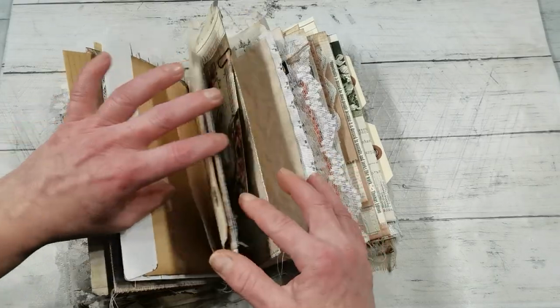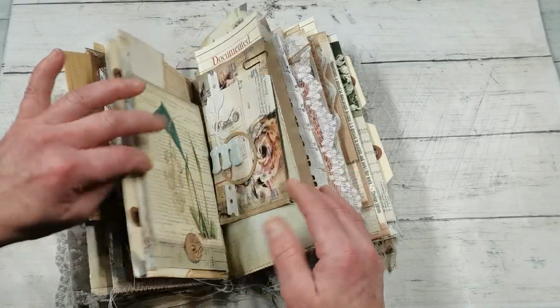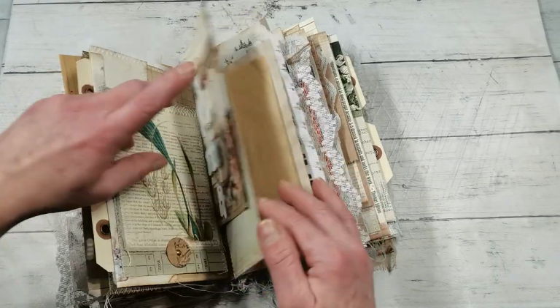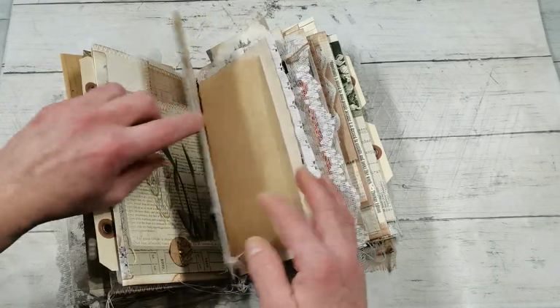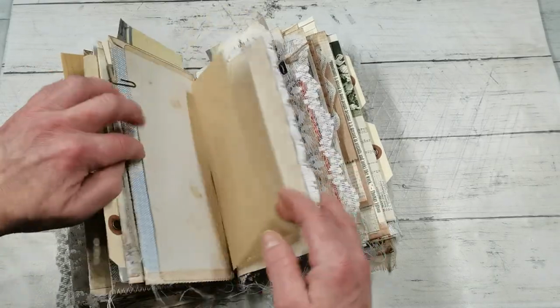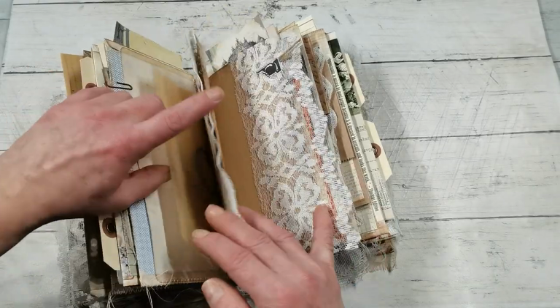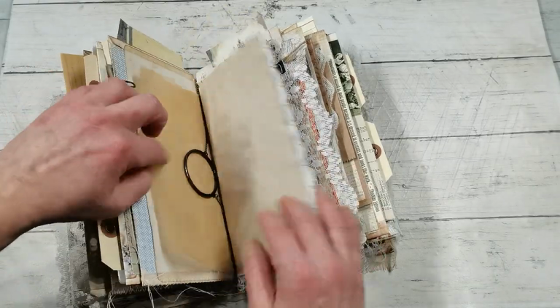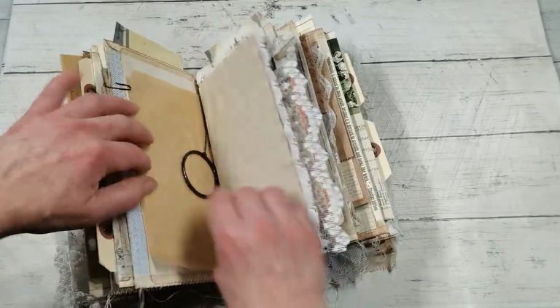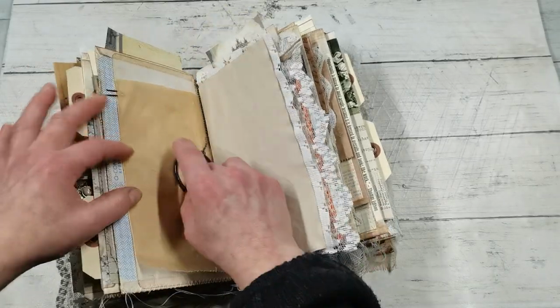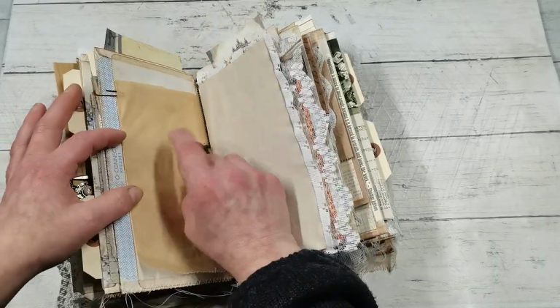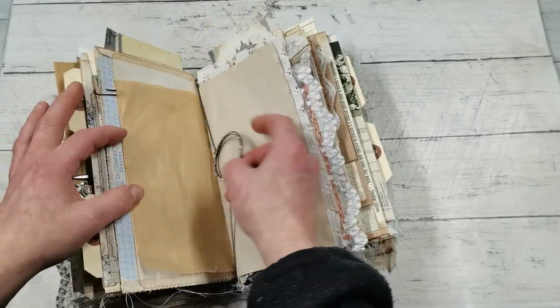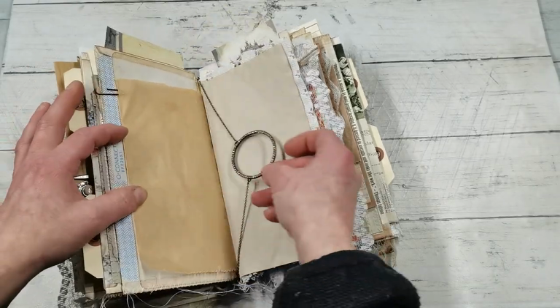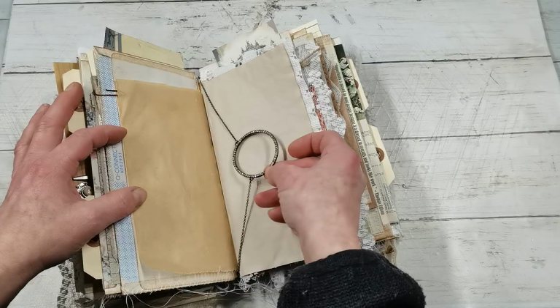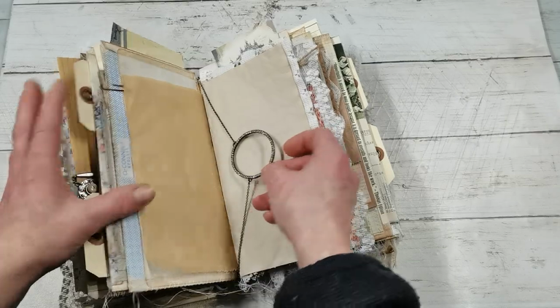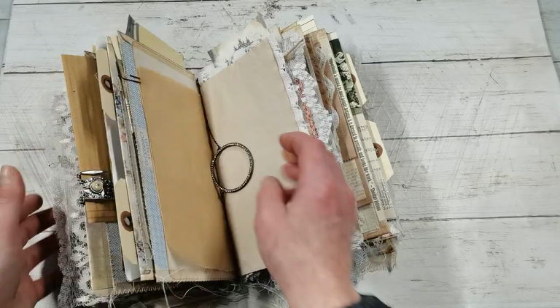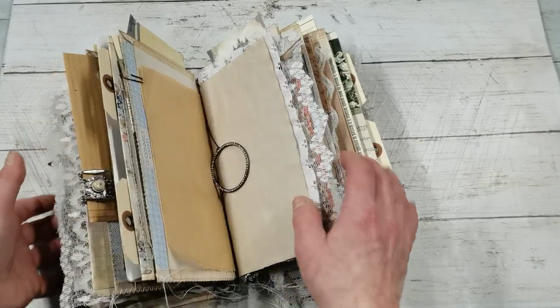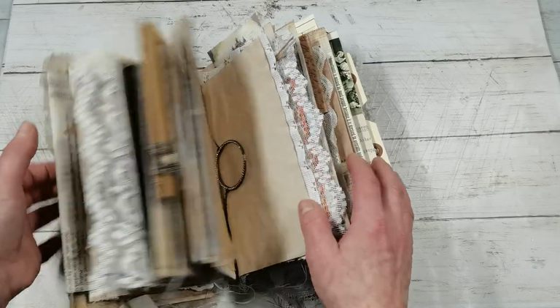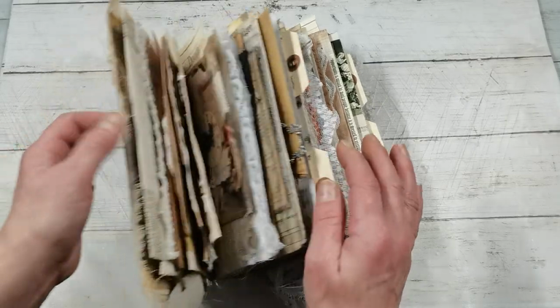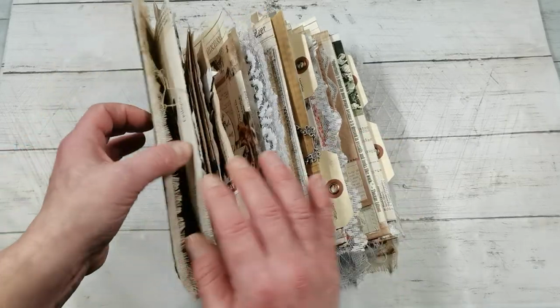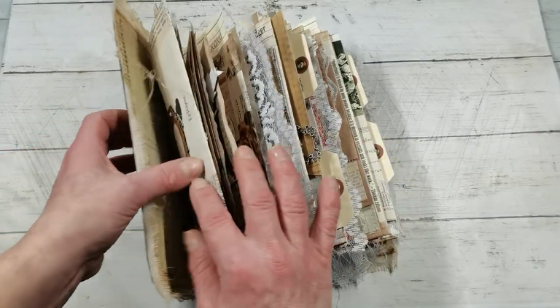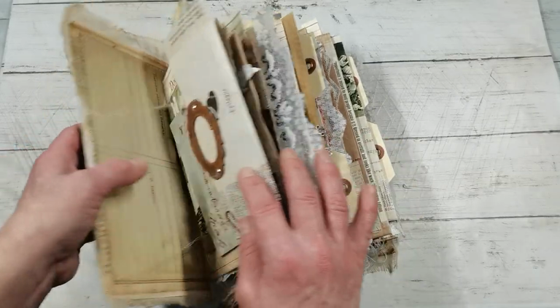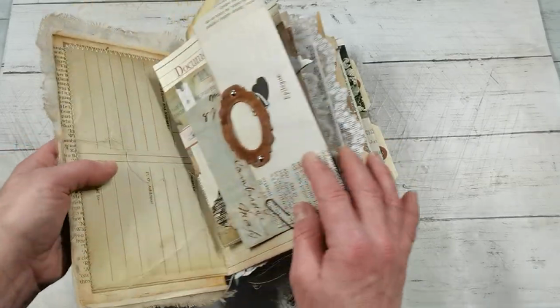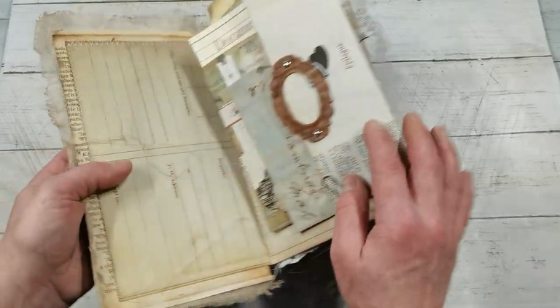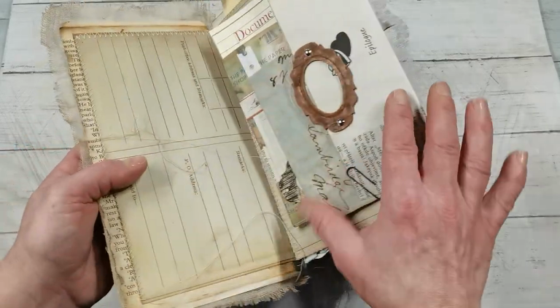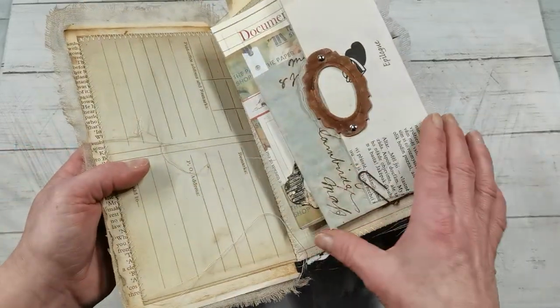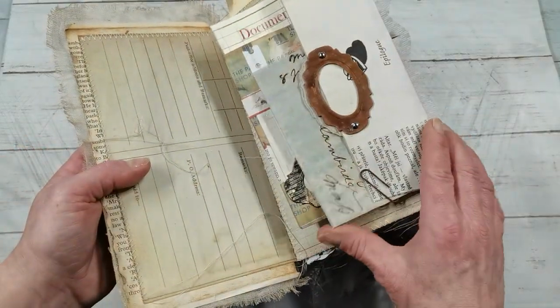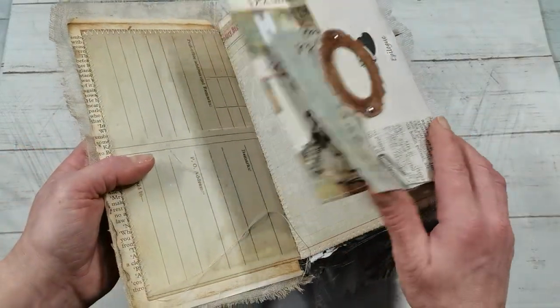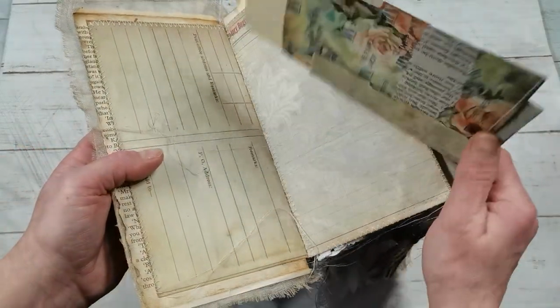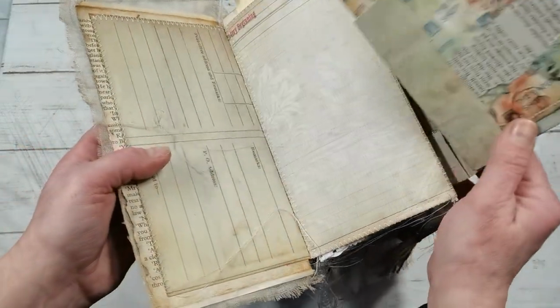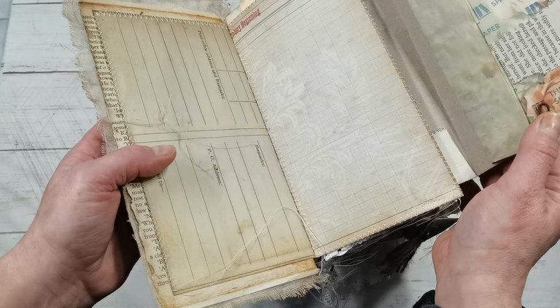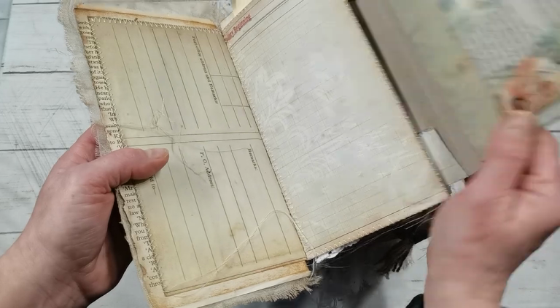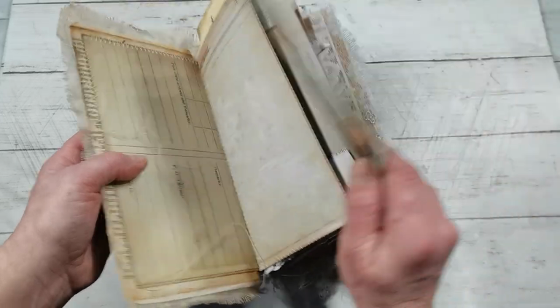And there are so many laces, envelopes and pockets. I added those decorative pockets which I made not long ago.